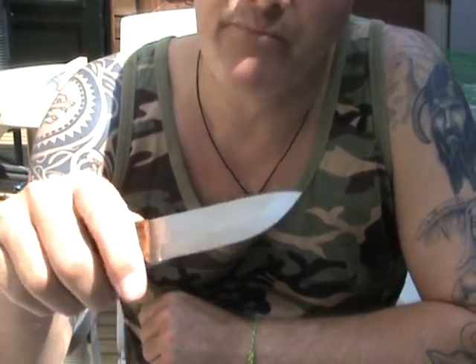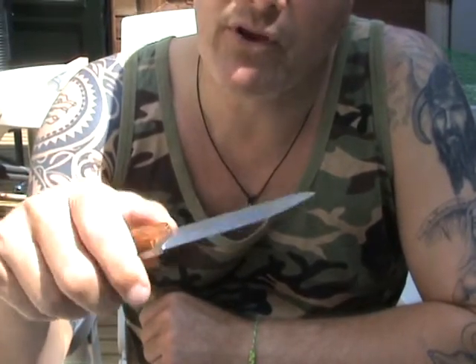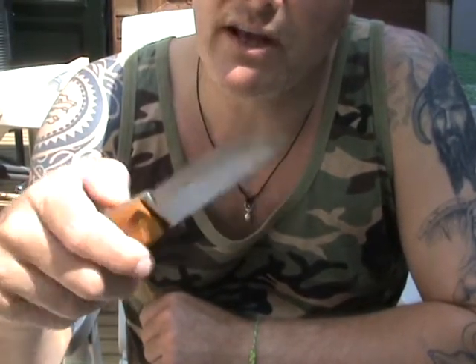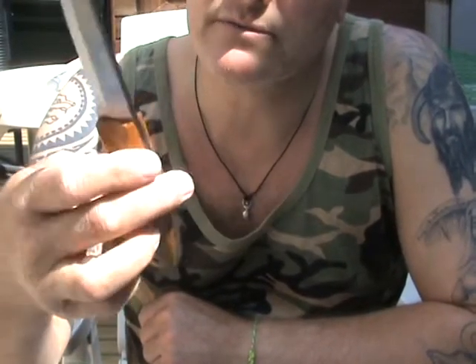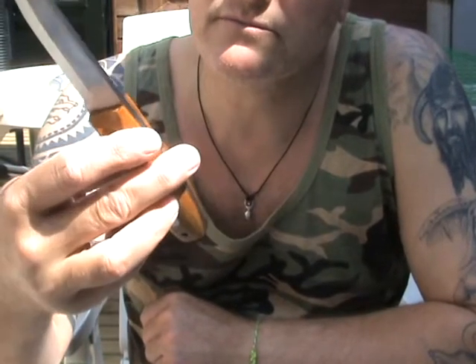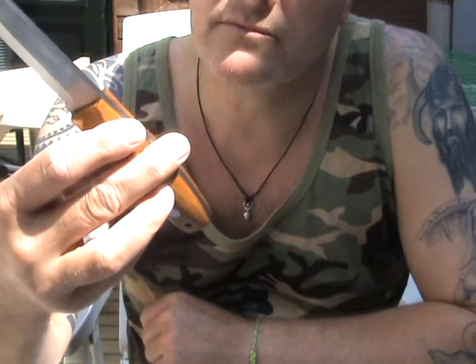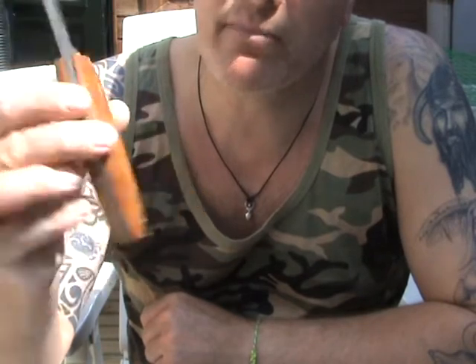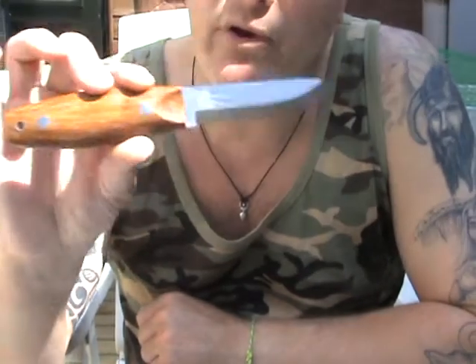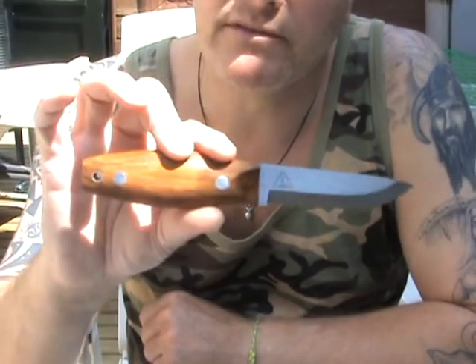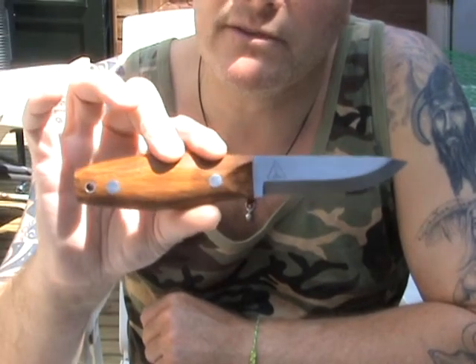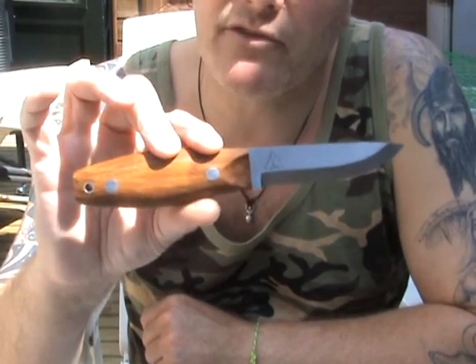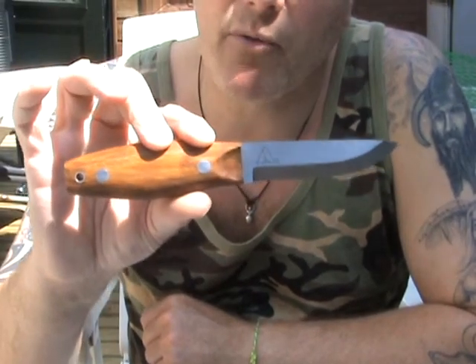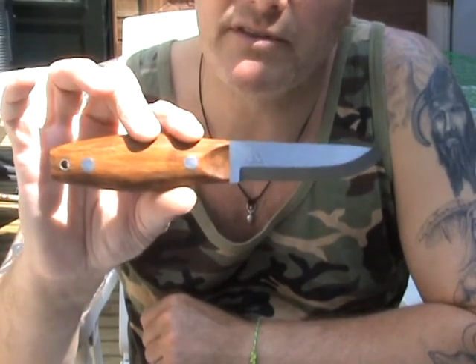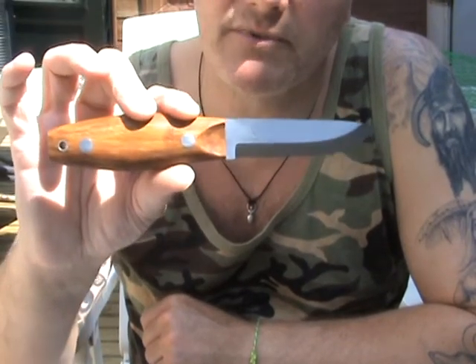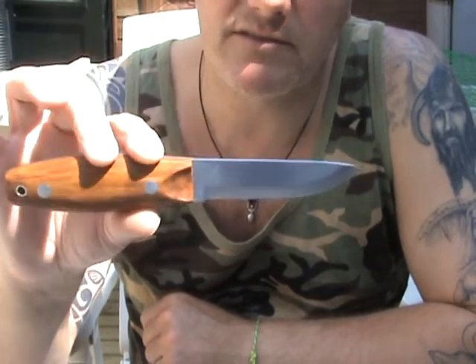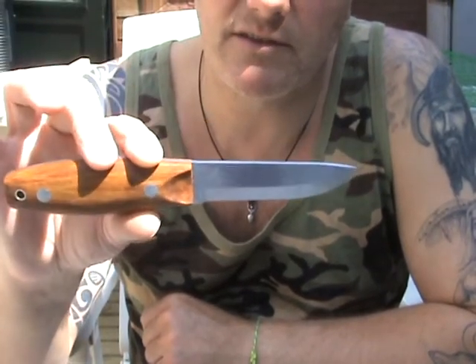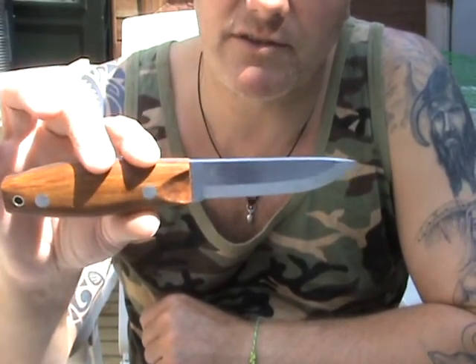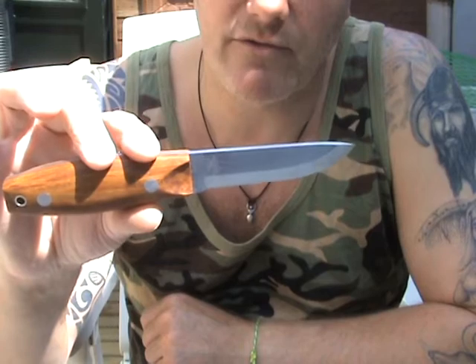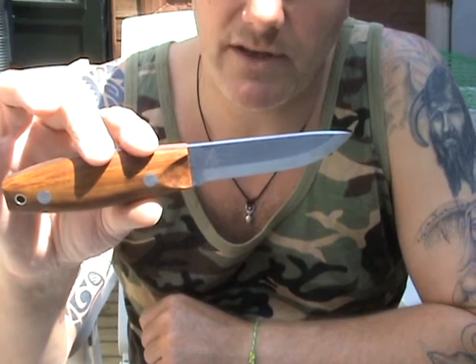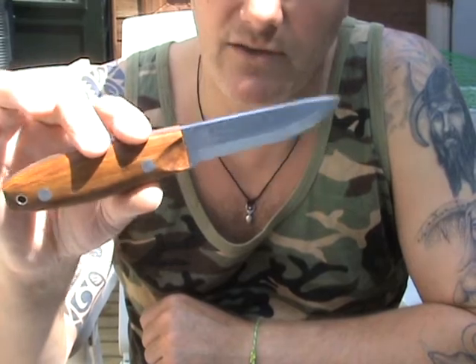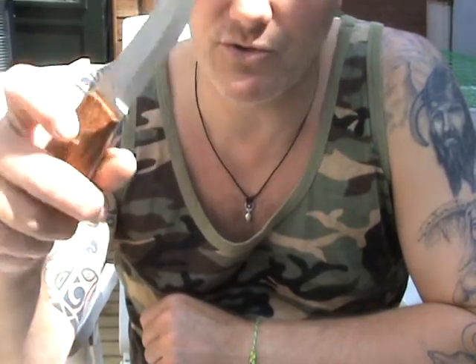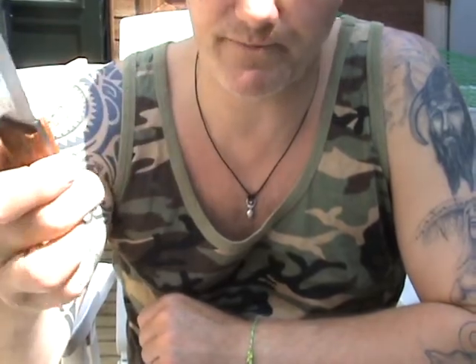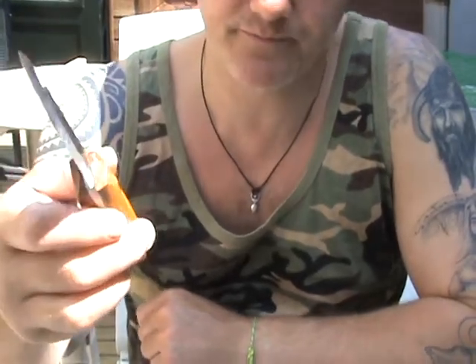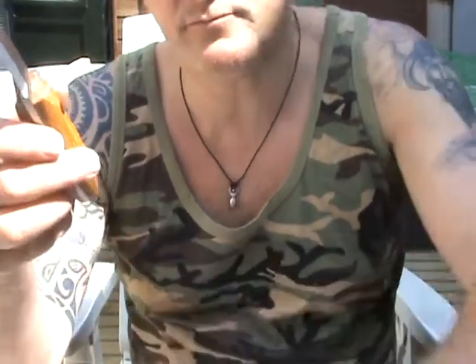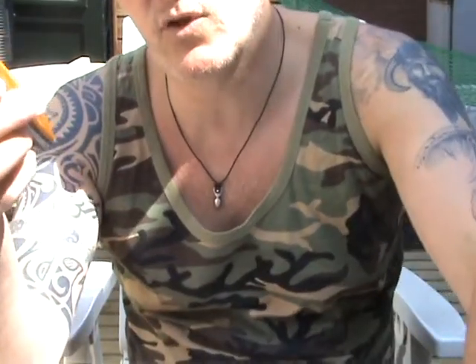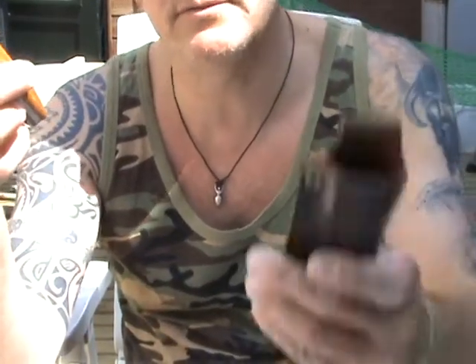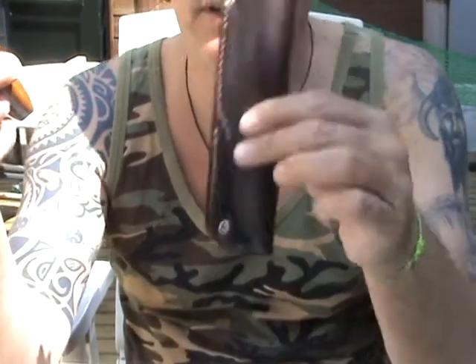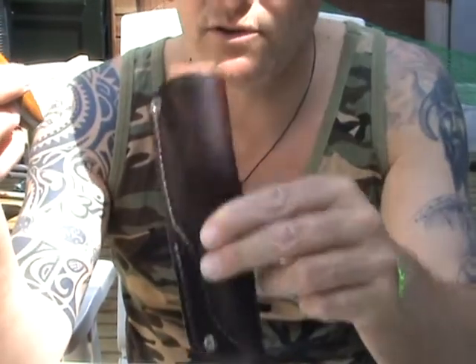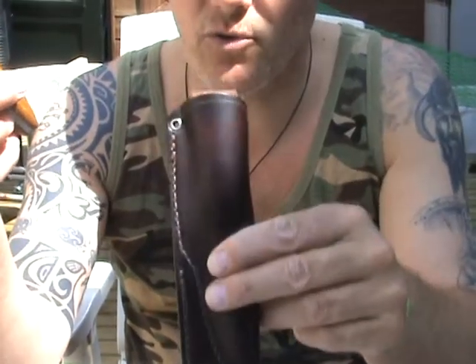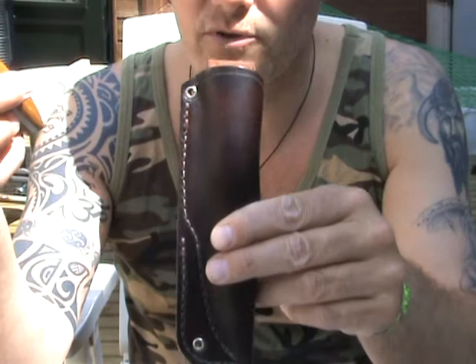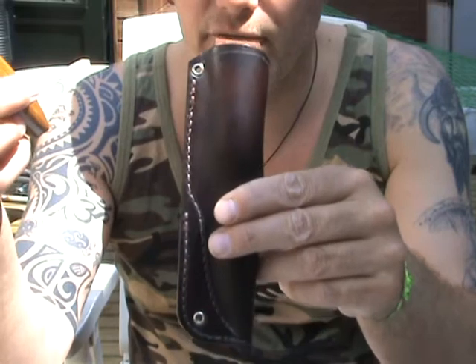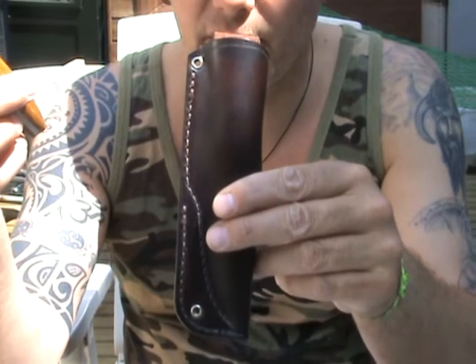It's a nice one with a bamboo handle, and you've probably seen some tests of this knife on the internet and on YouTube. It also comes with good leather for carrying.